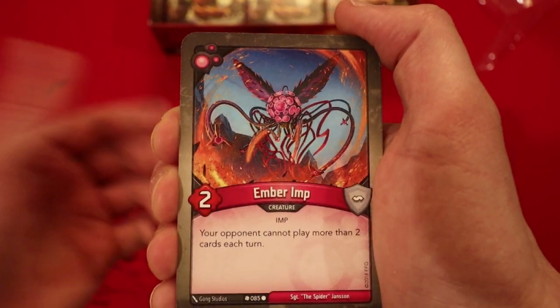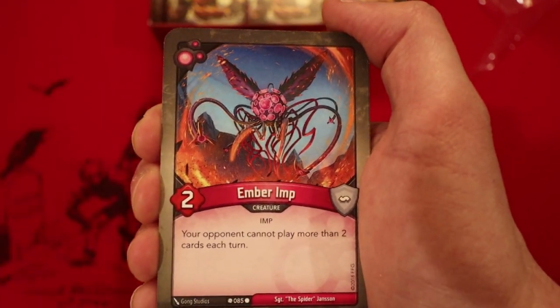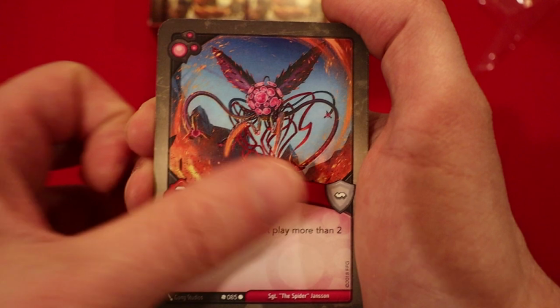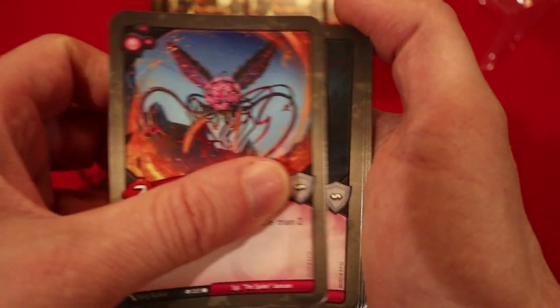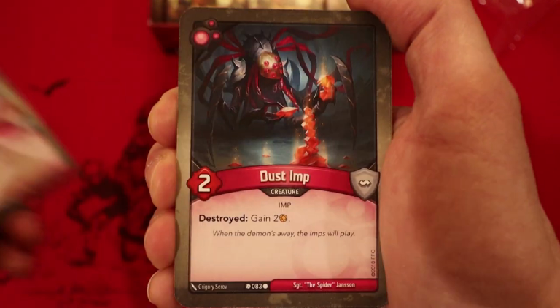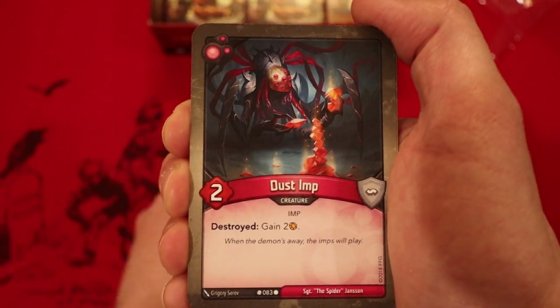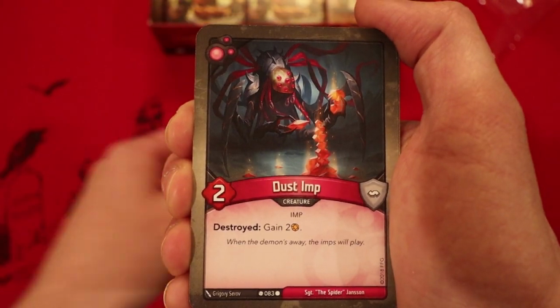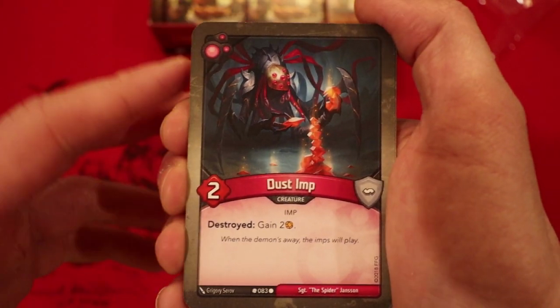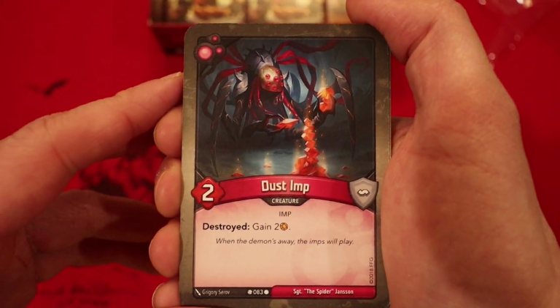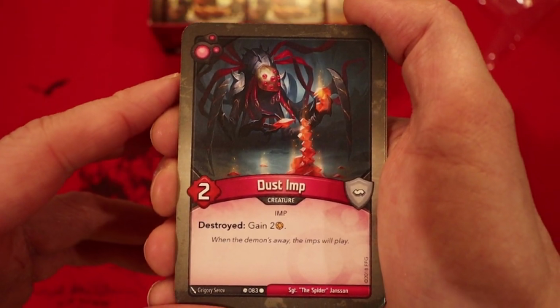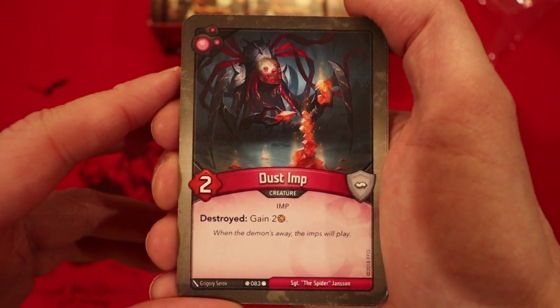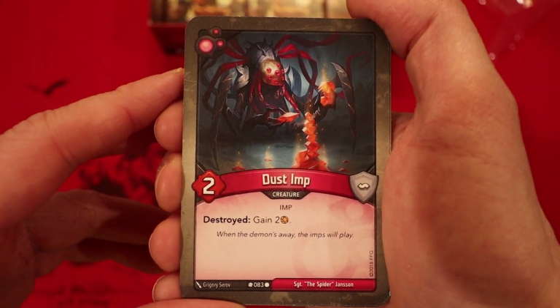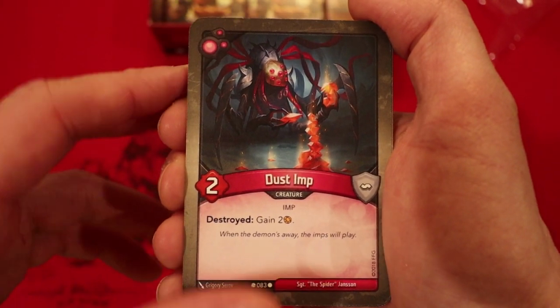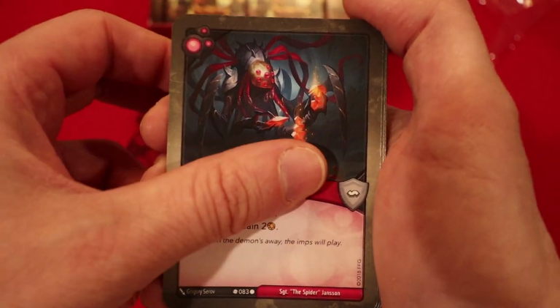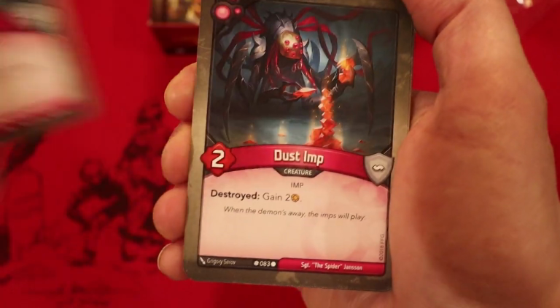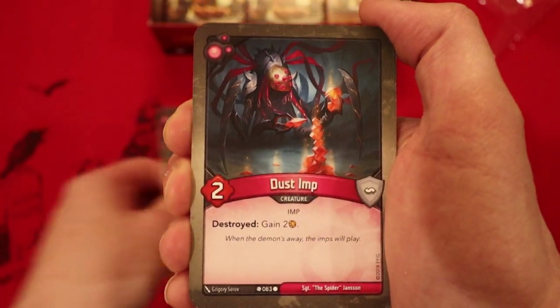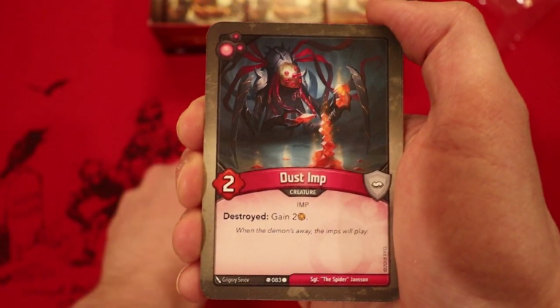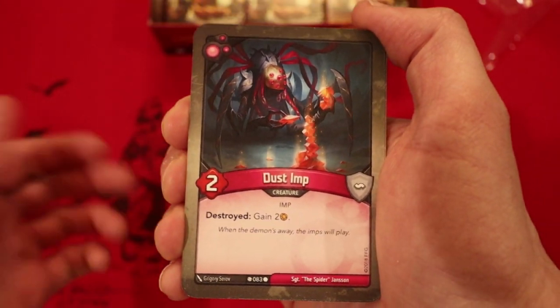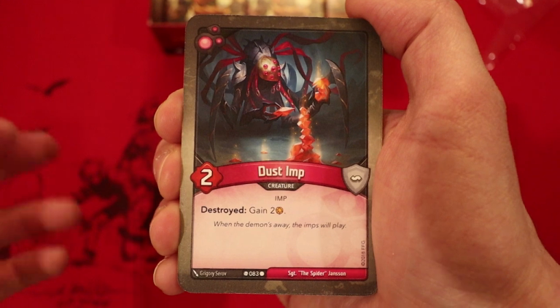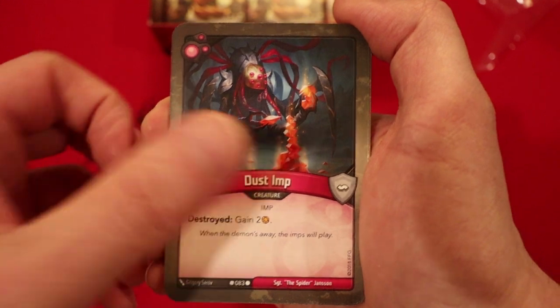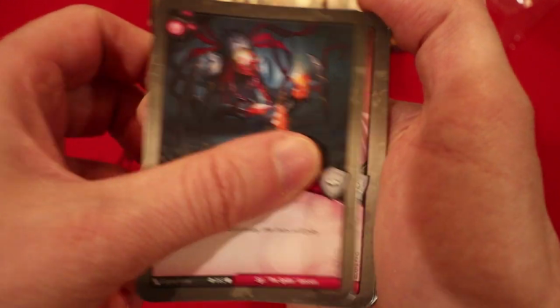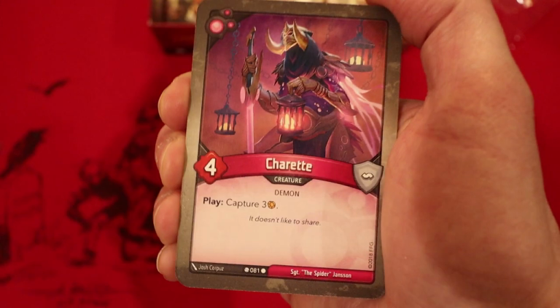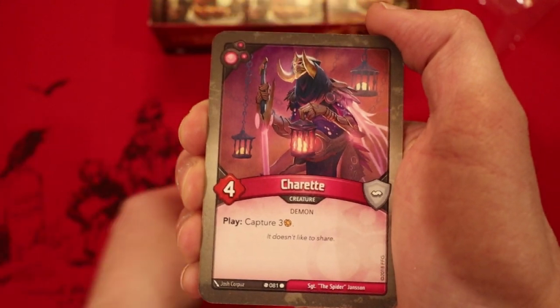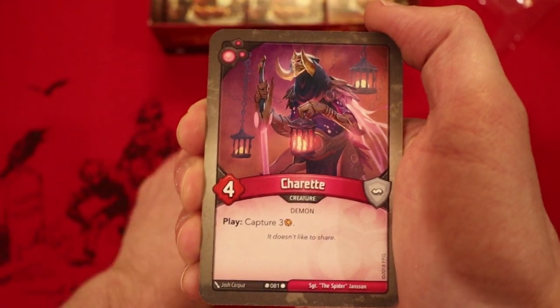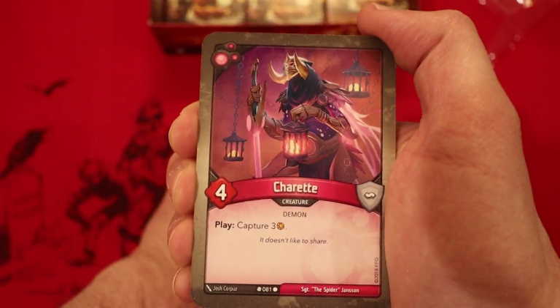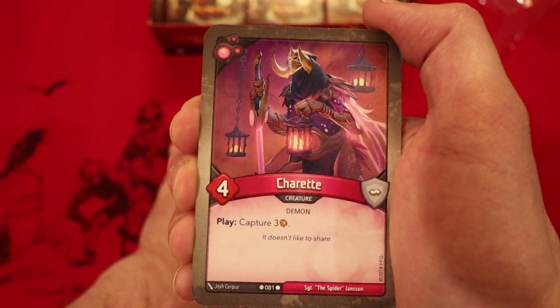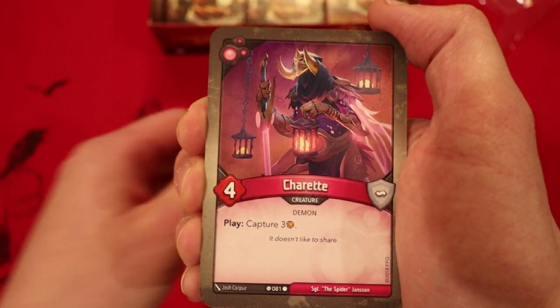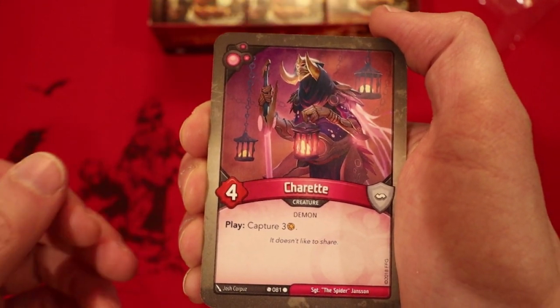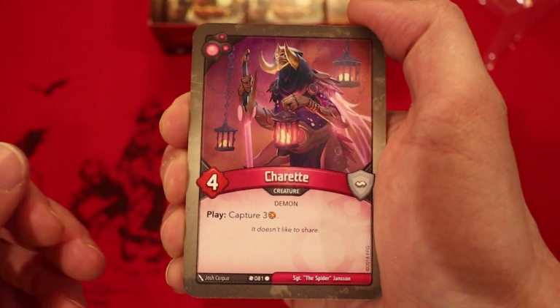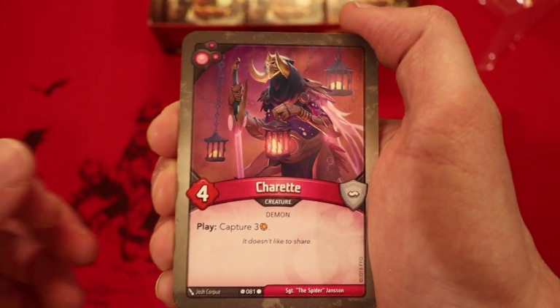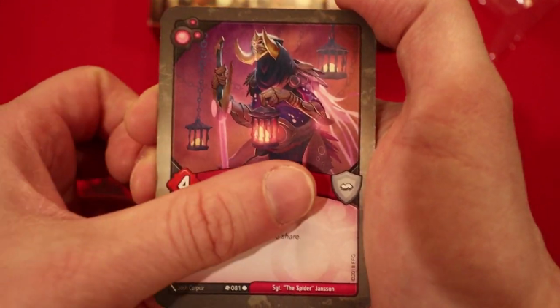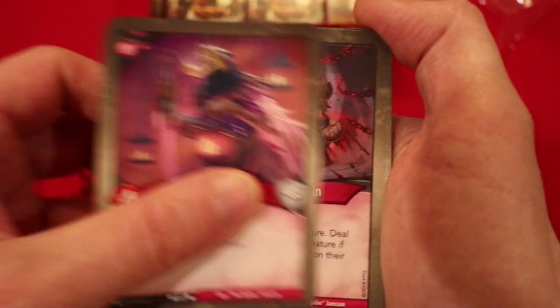Two Ember Imps. Dust Imp: two power. When he's destroyed, gain two amber. Another Dust Imp. Charette: four power. Play: capture three amber. Excellent.